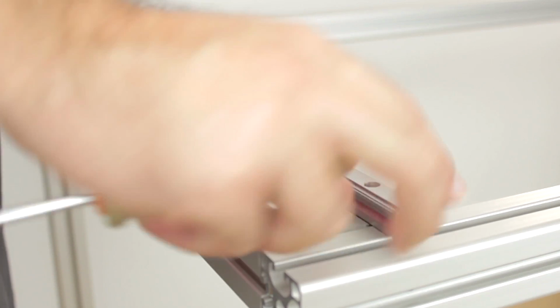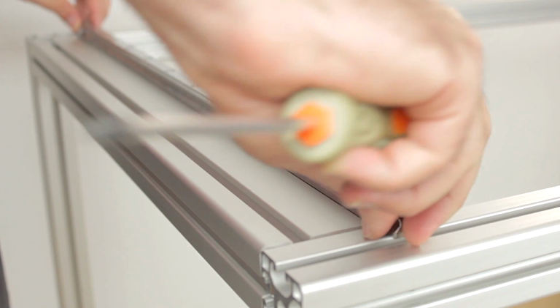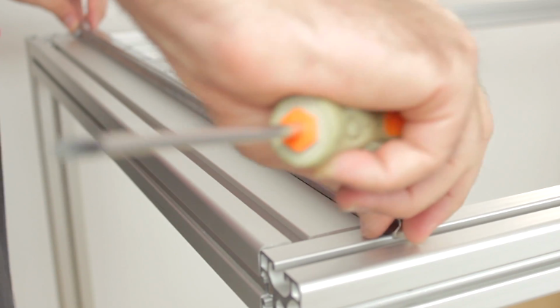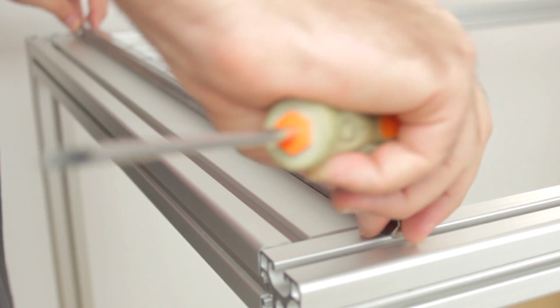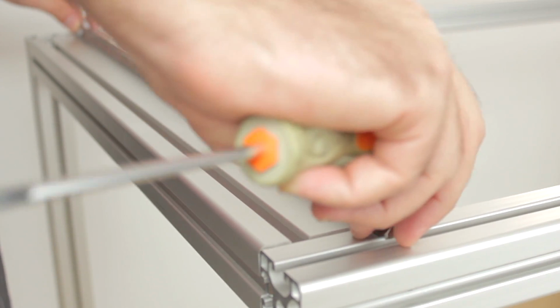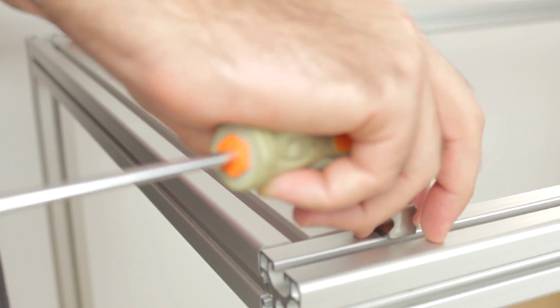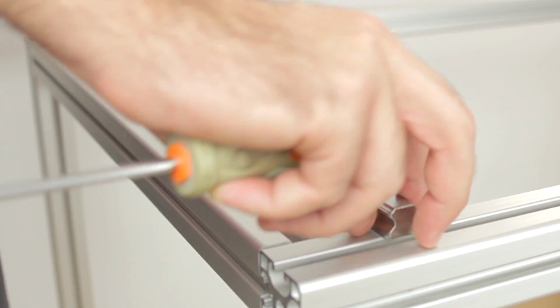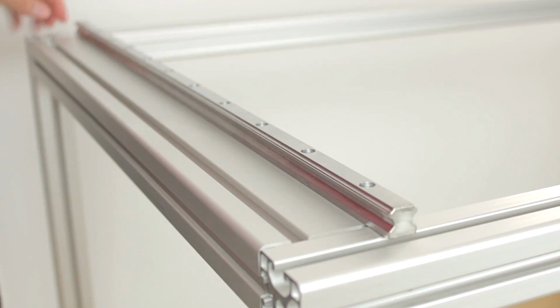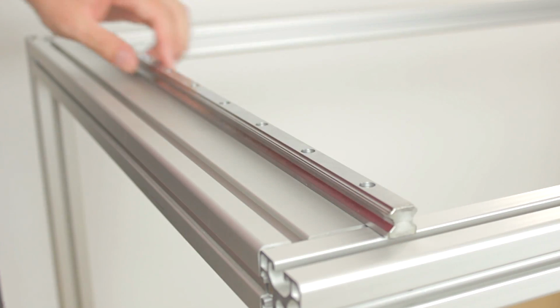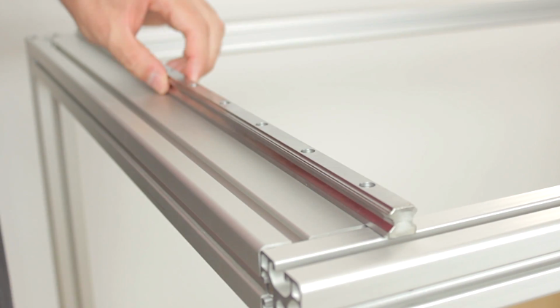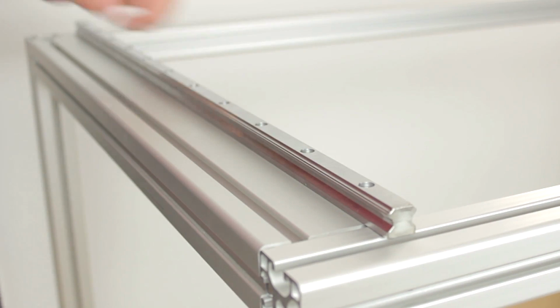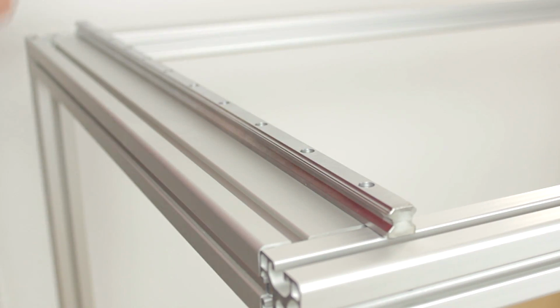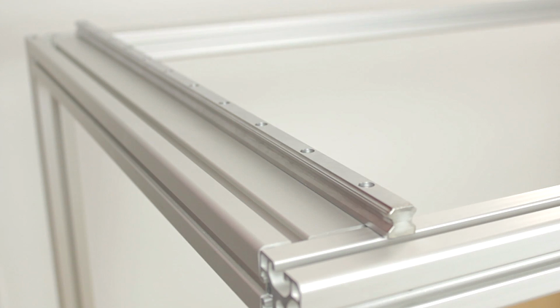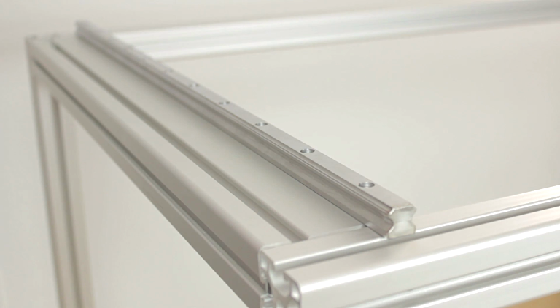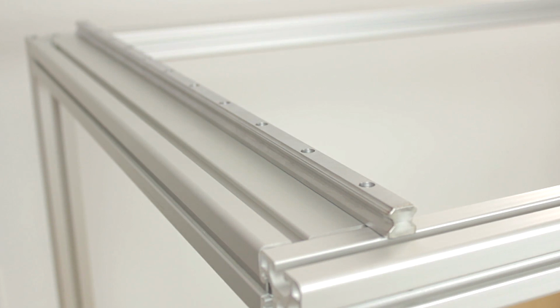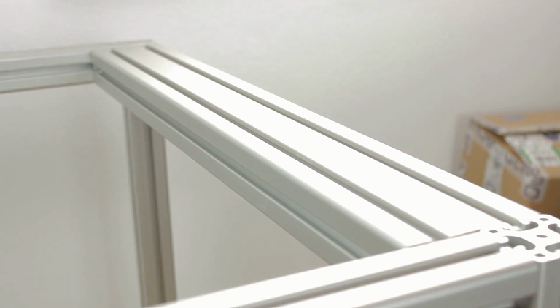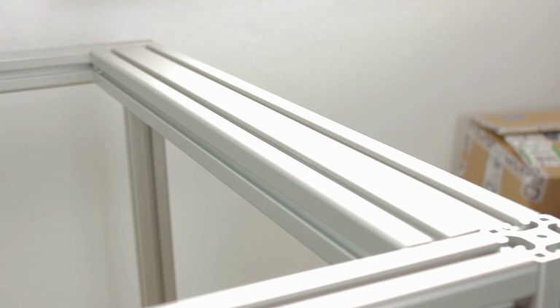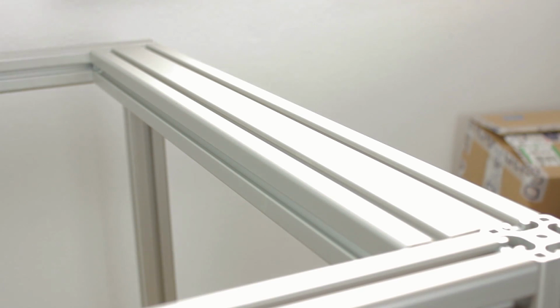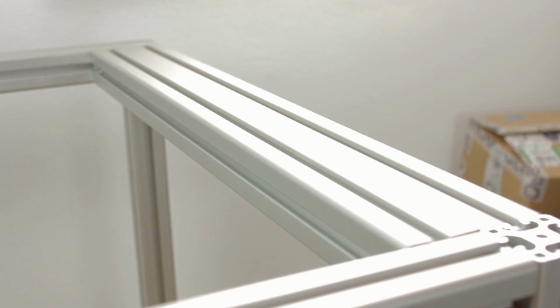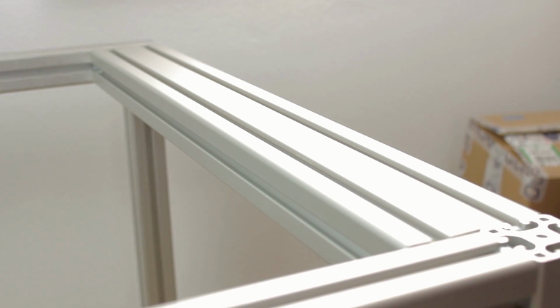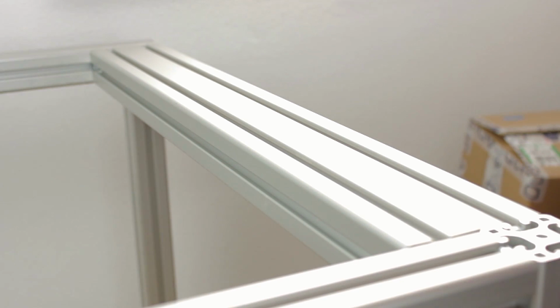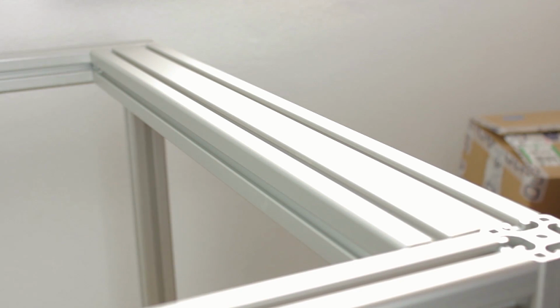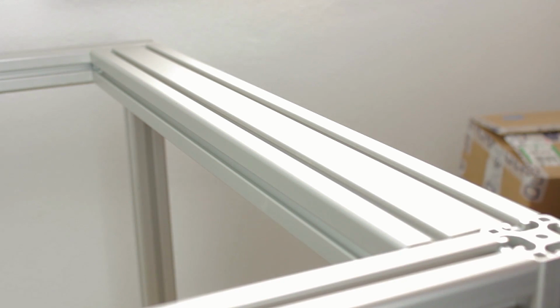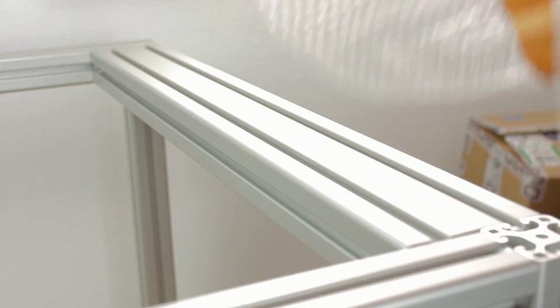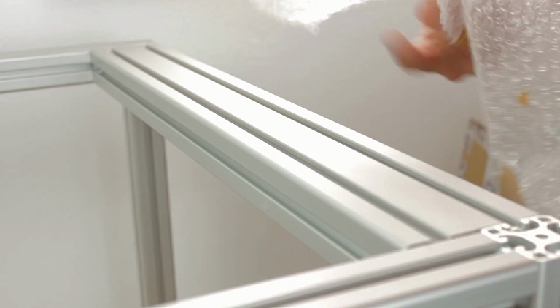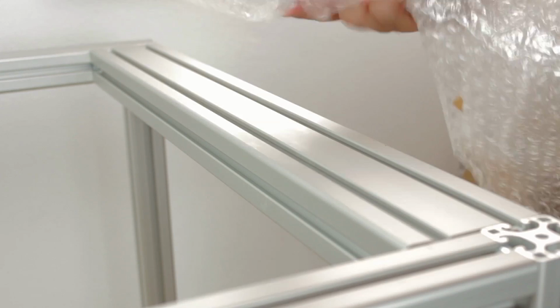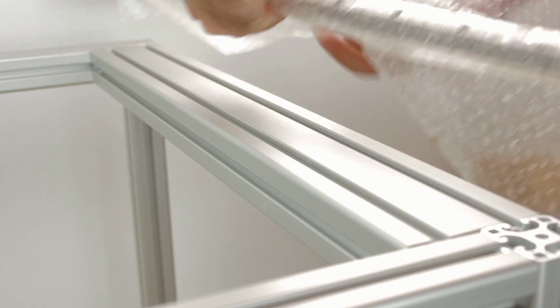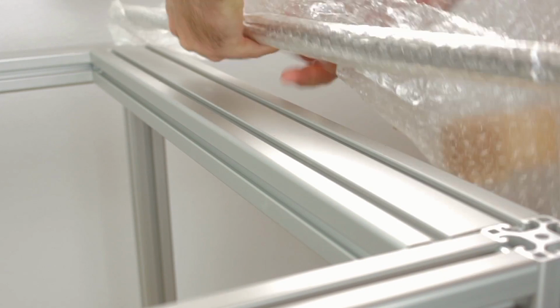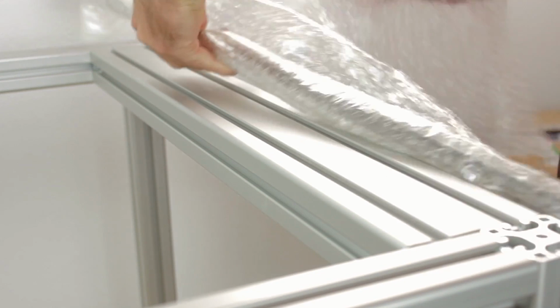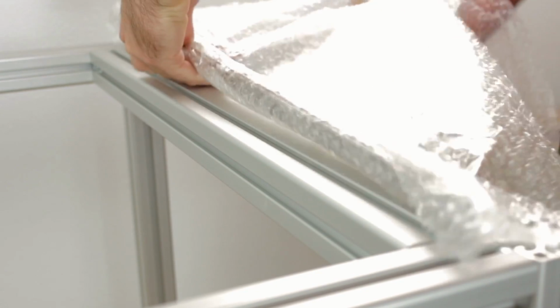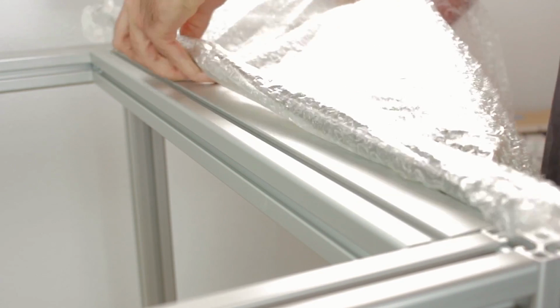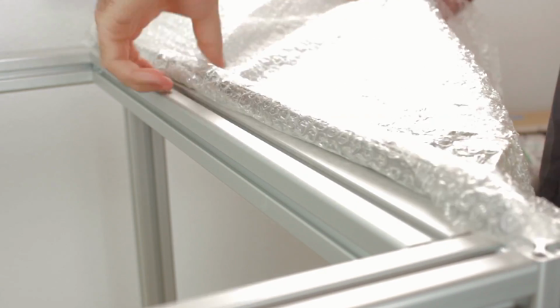For now I'm not going to tighten the bolts, since we'll probably need to adjust something later on. Once we are done with the left hand side rail, we're going to repeat the same process with the right hand side Hewin railing.